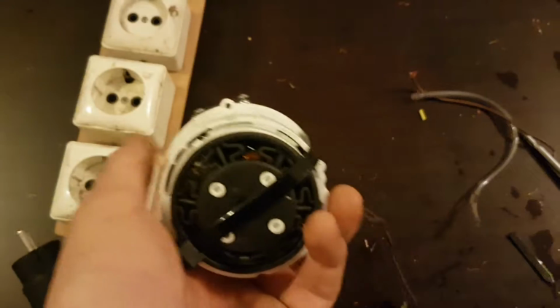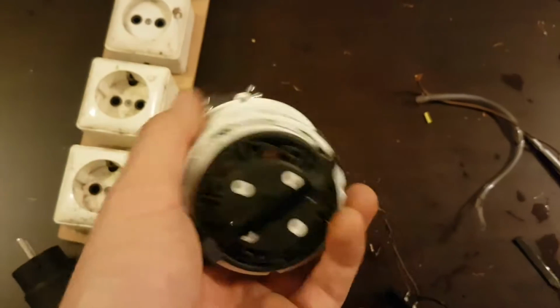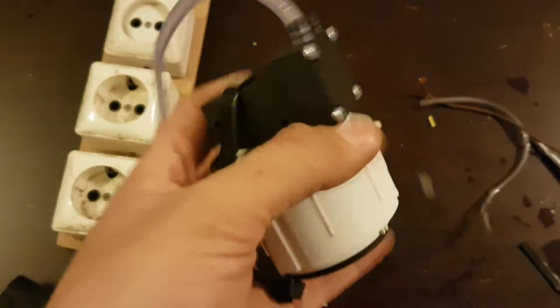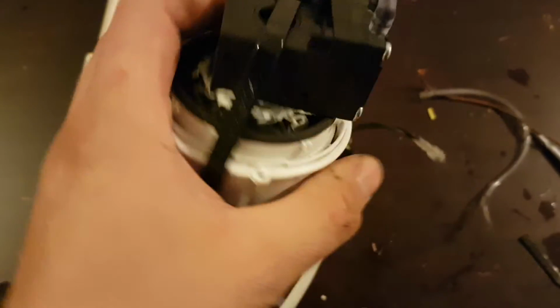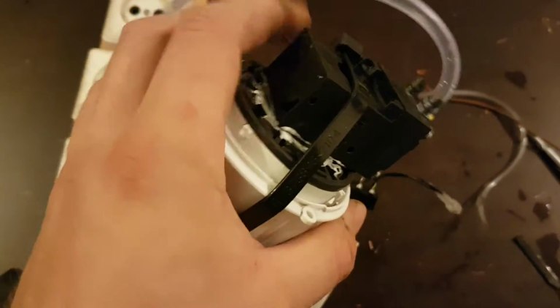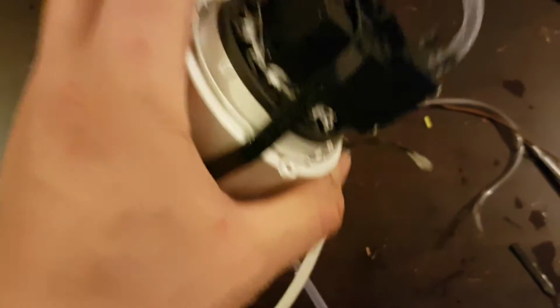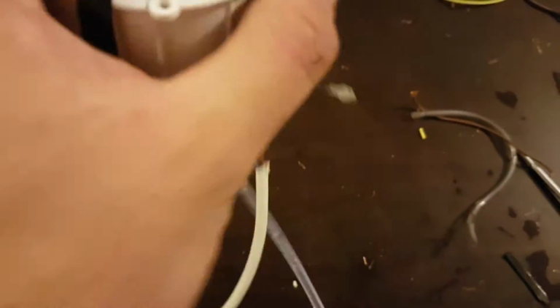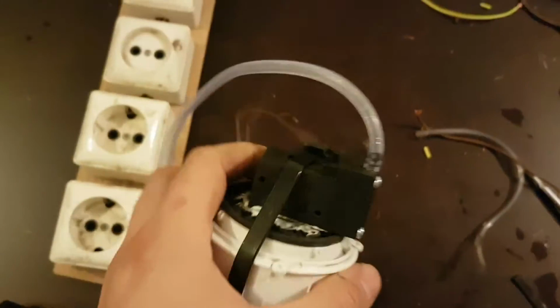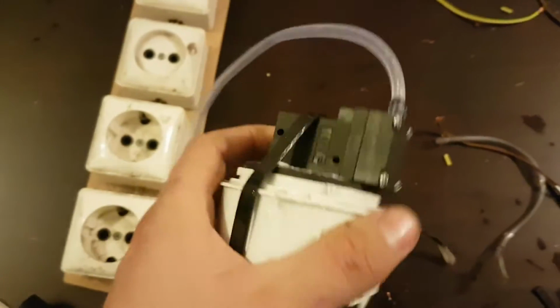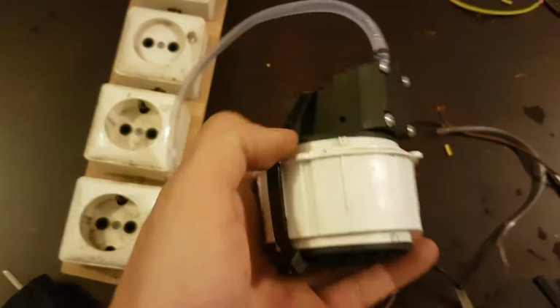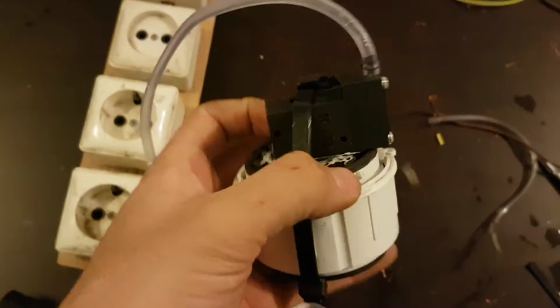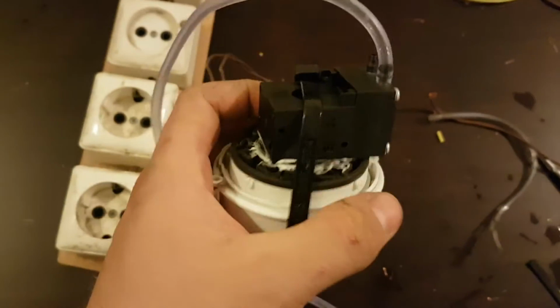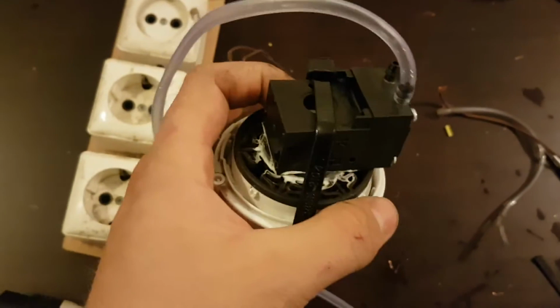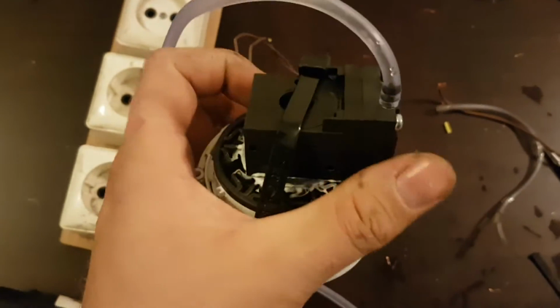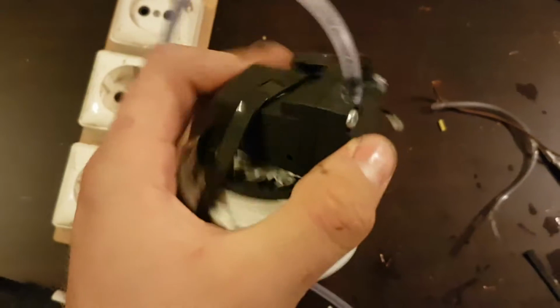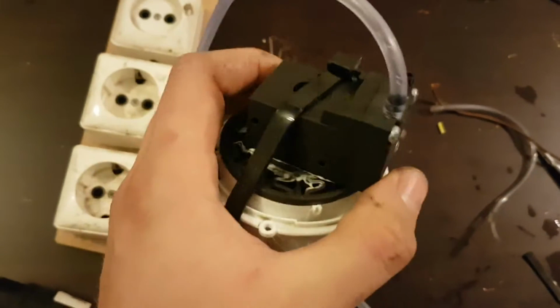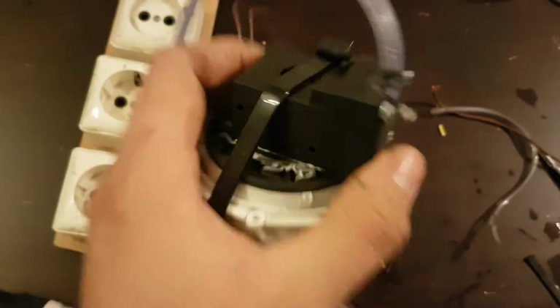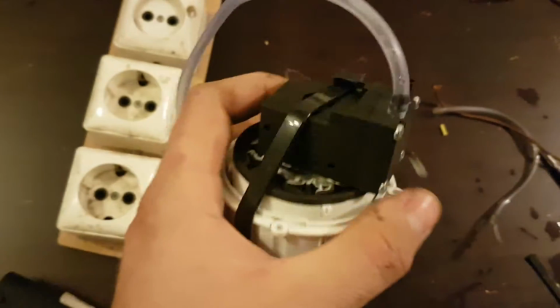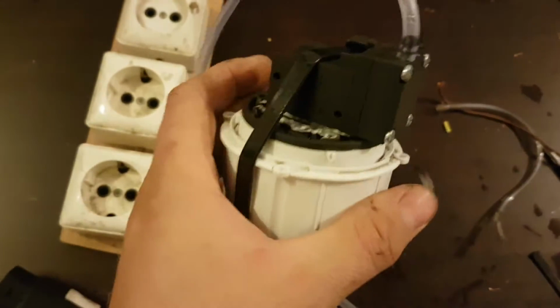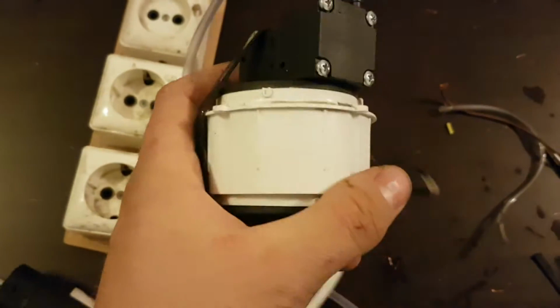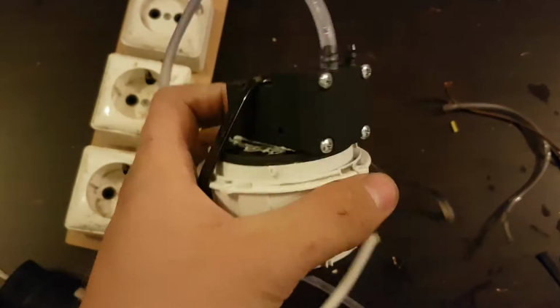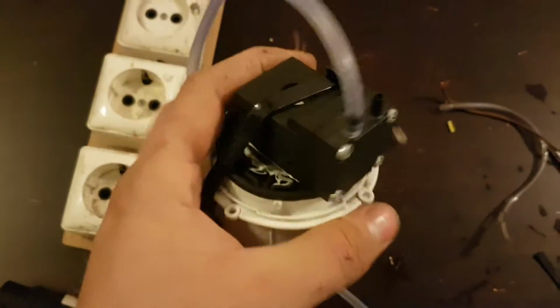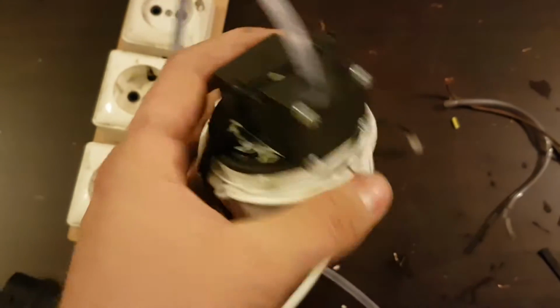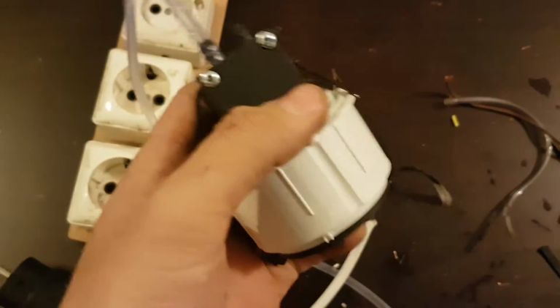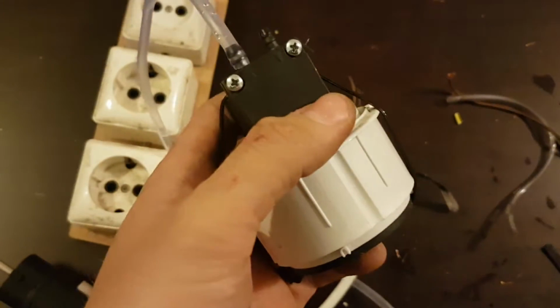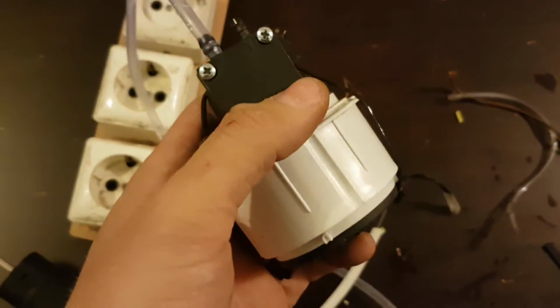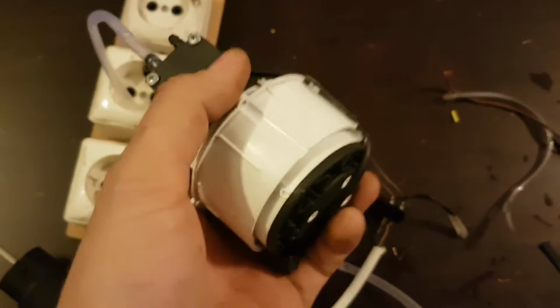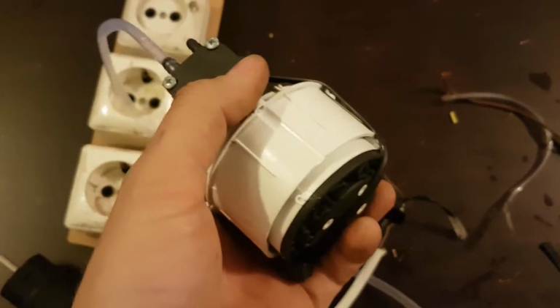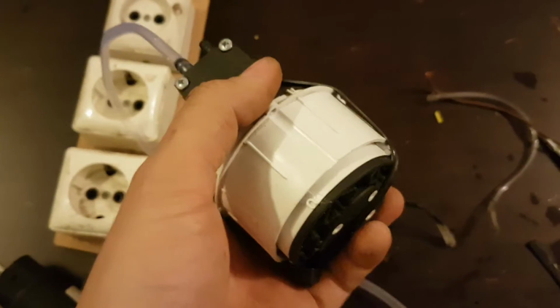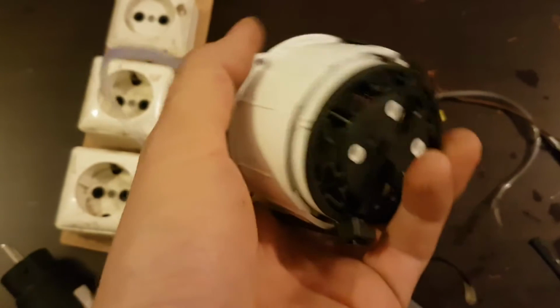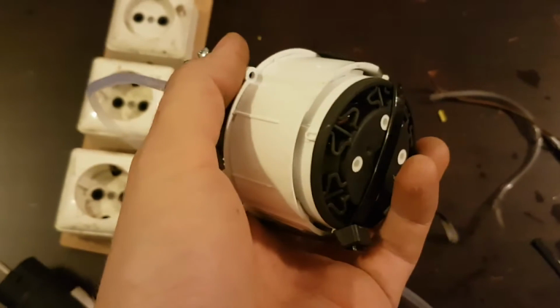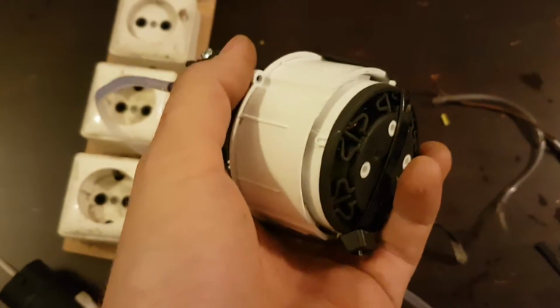Hello everyone. Today I have a problem — my fish tank's air pump has died today and I desperately need a new one so my fish will not die.